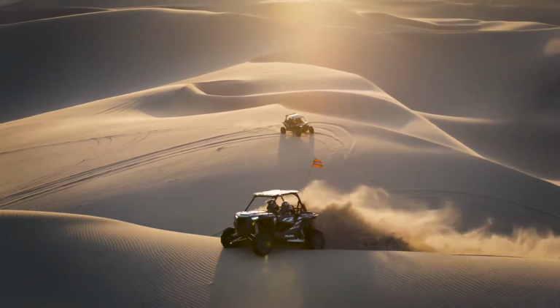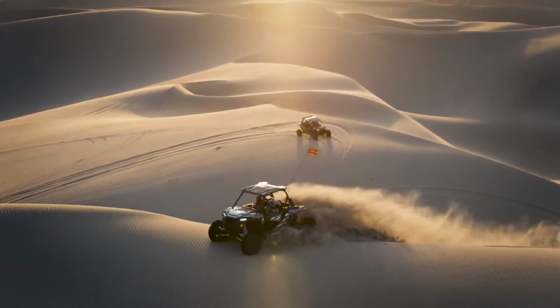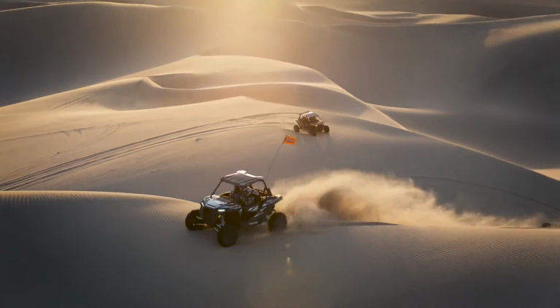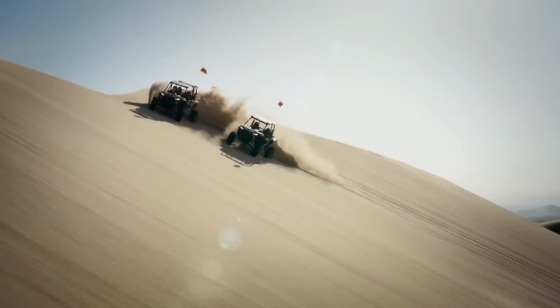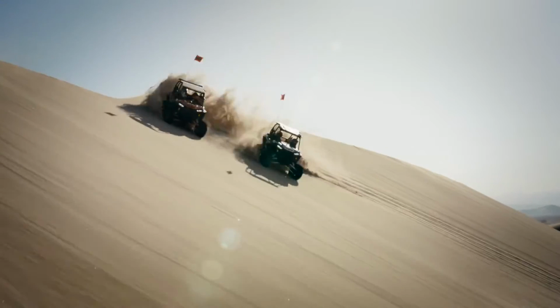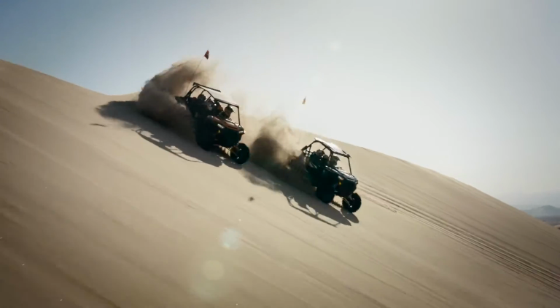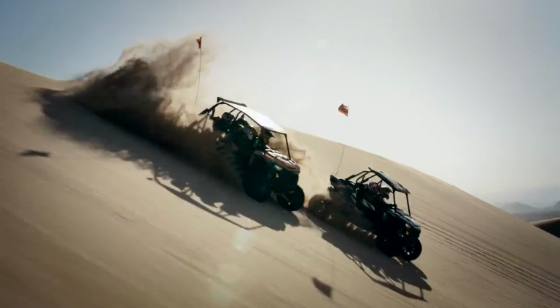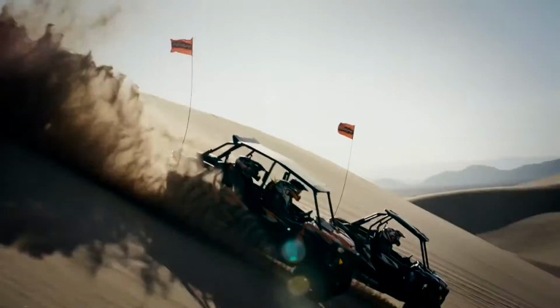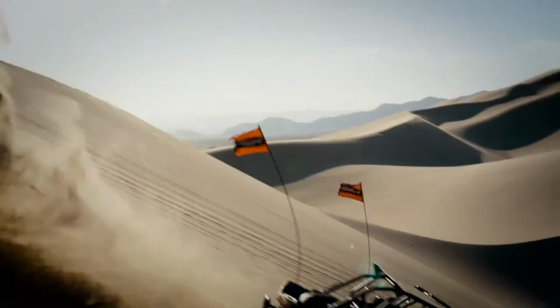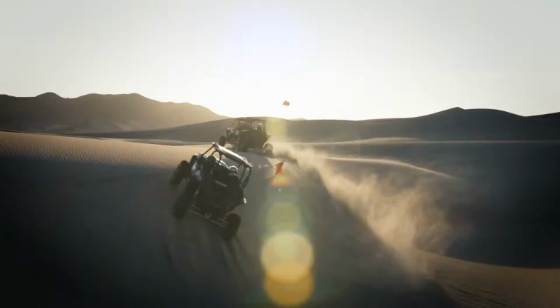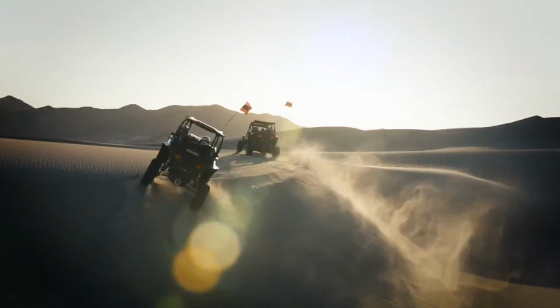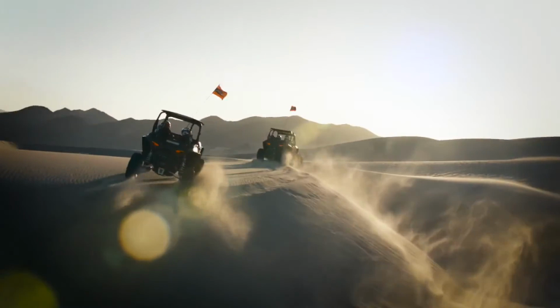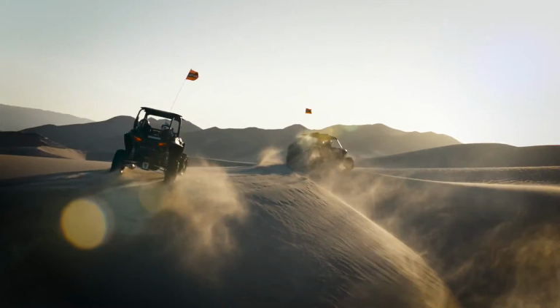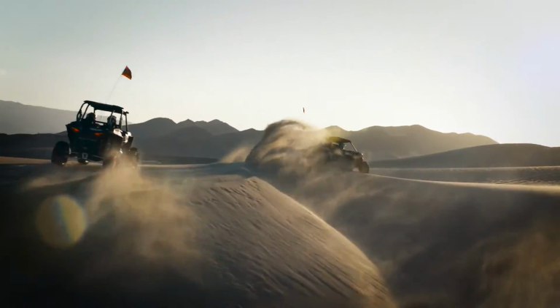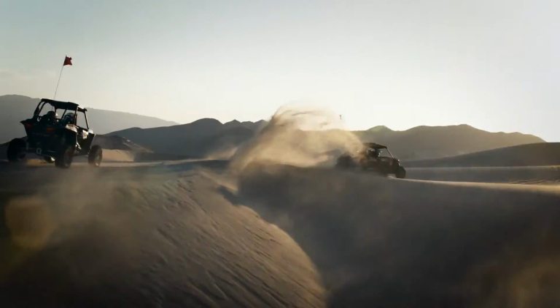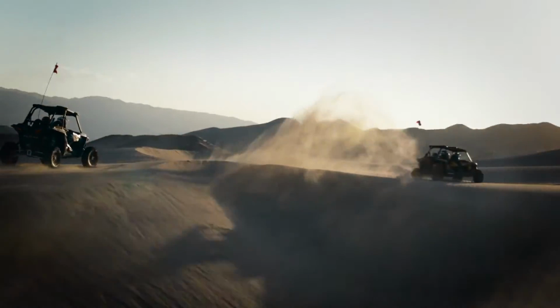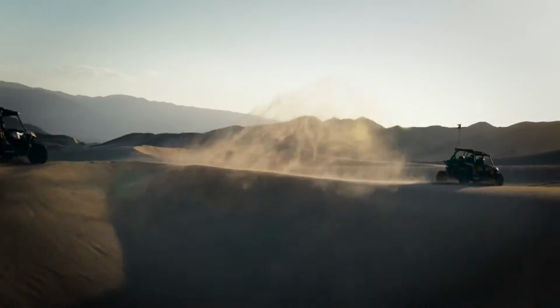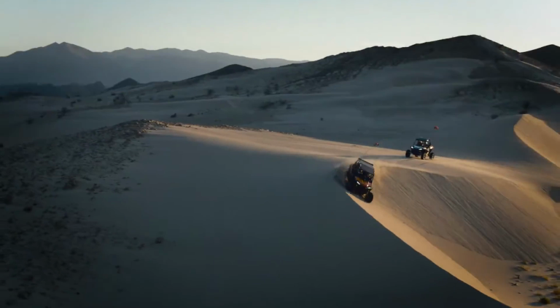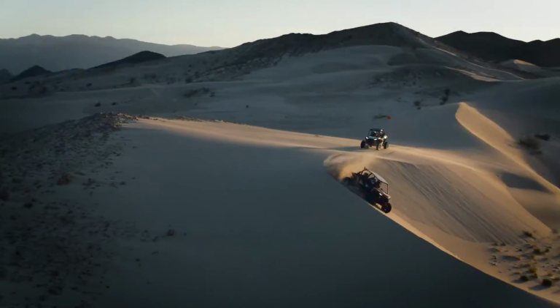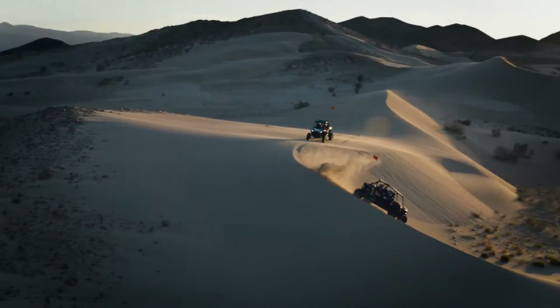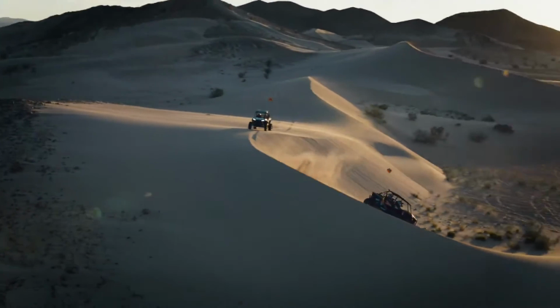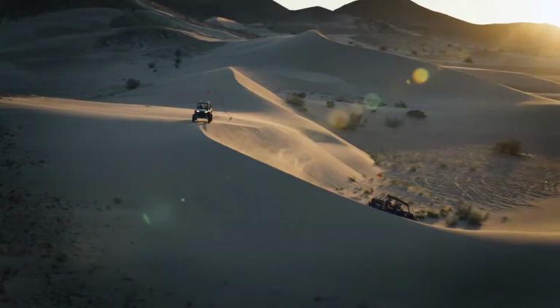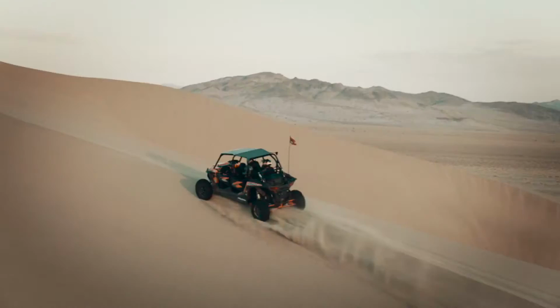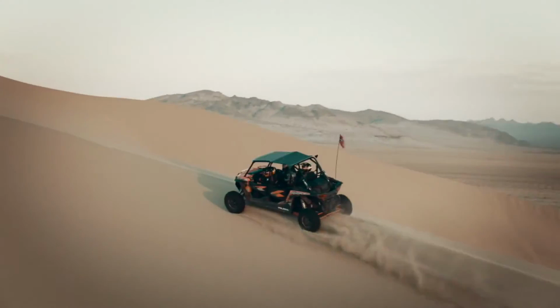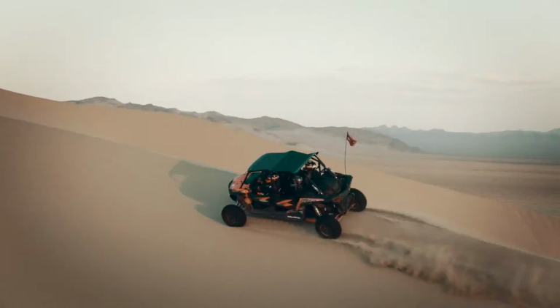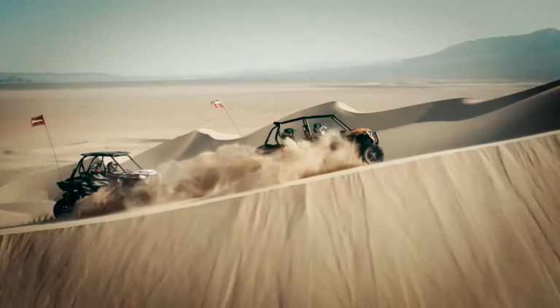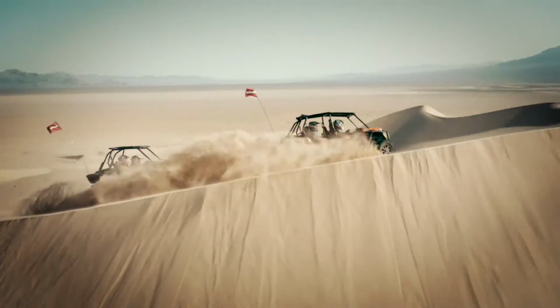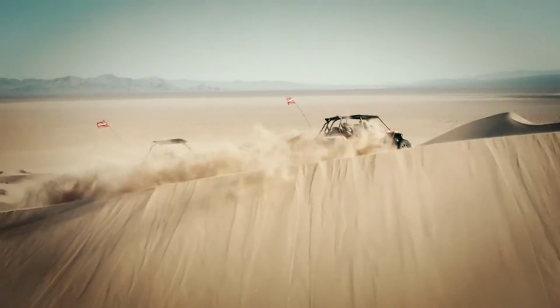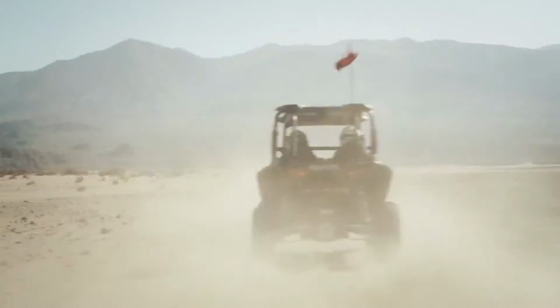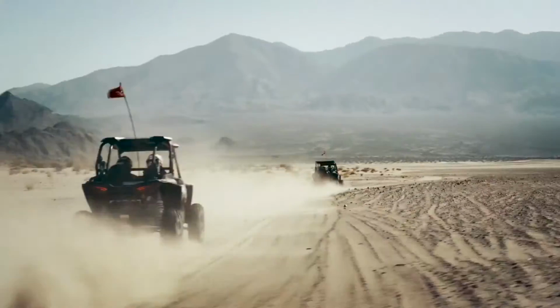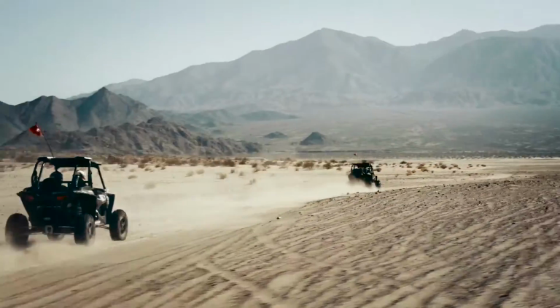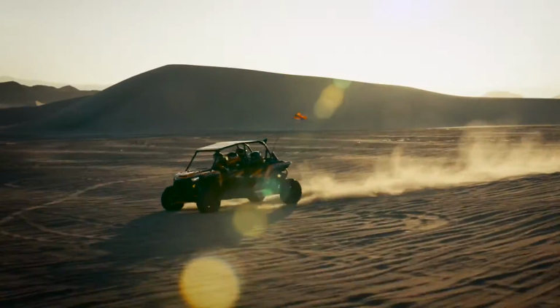Razor XP Turbo and Razor XP4 Turbo — the world's most complete high-performance side-by-sides. Razor Sharp Performance has officially been turbocharged.